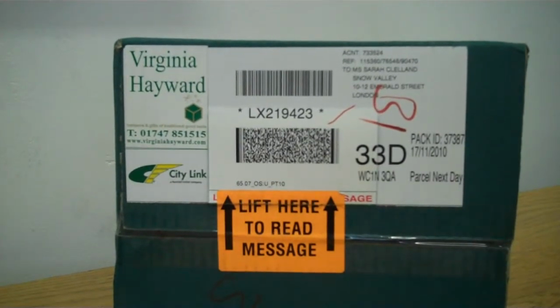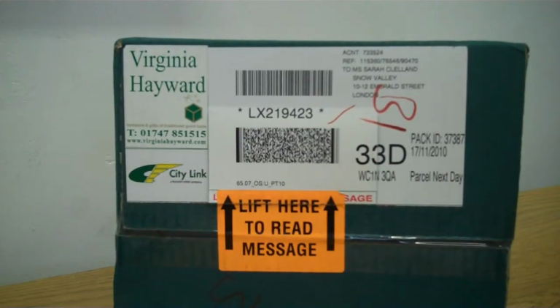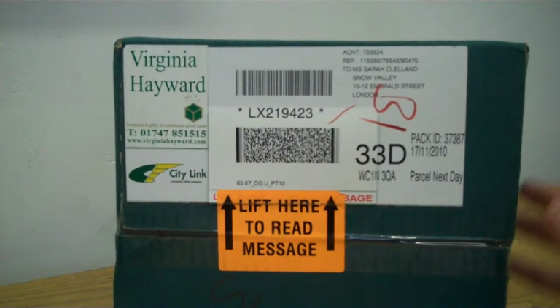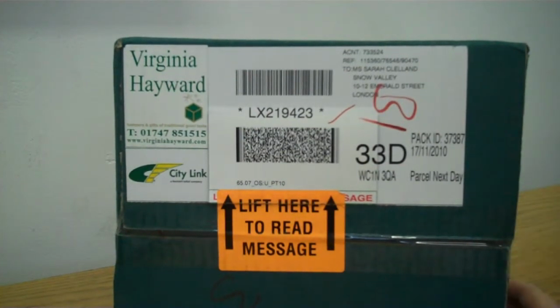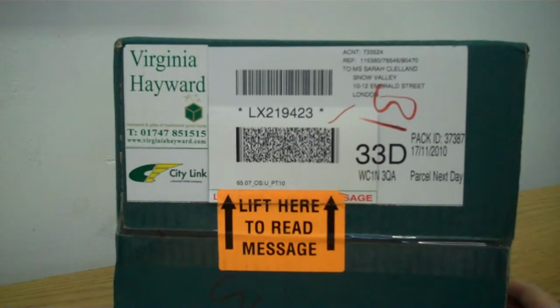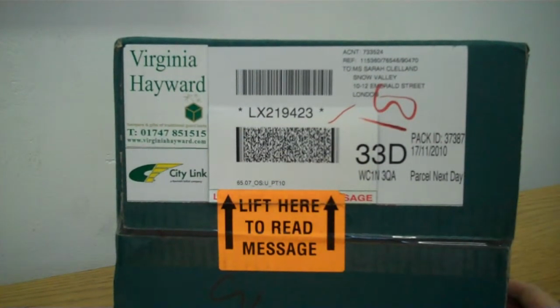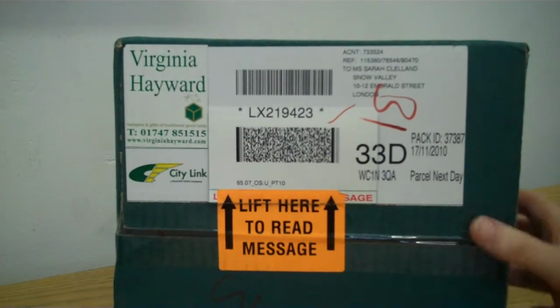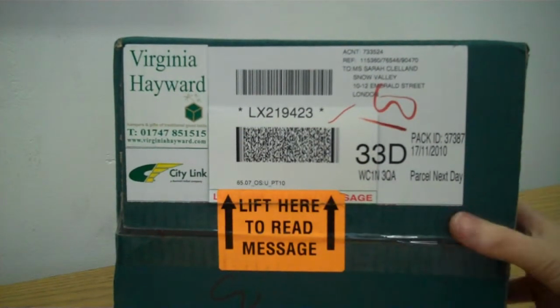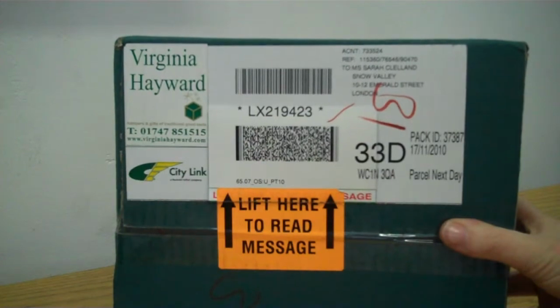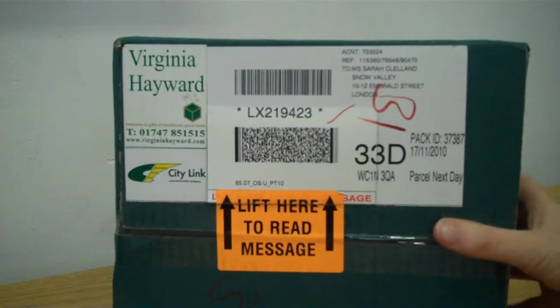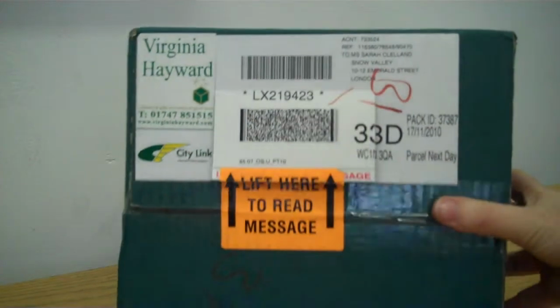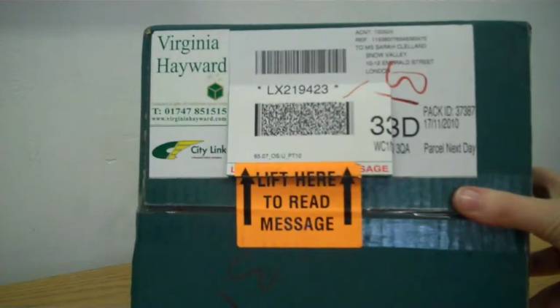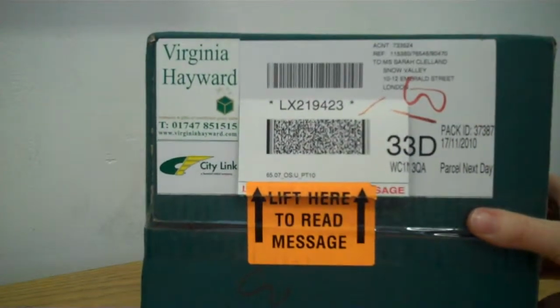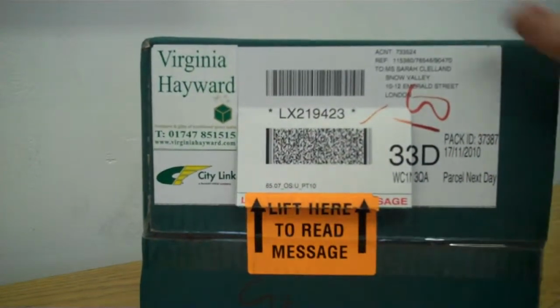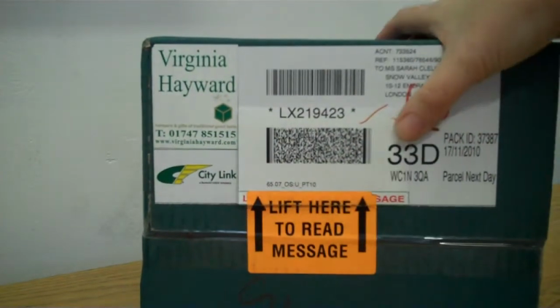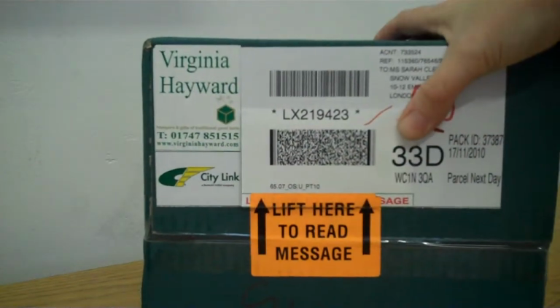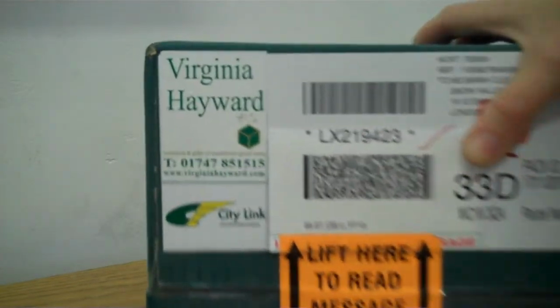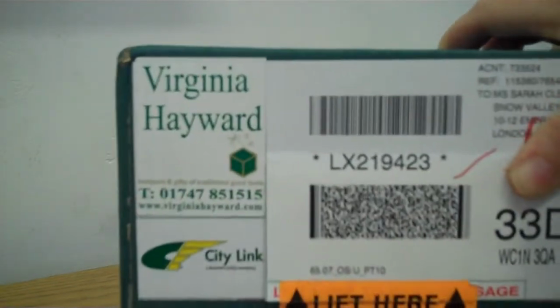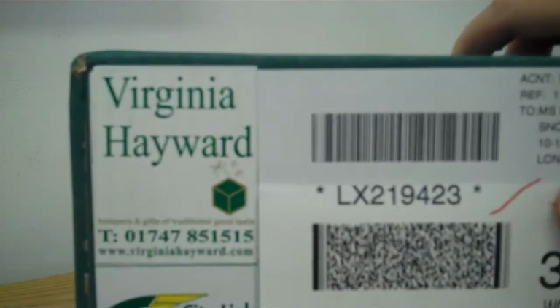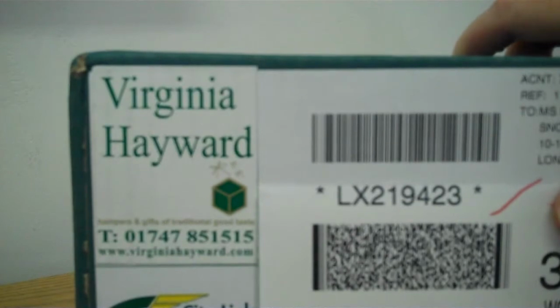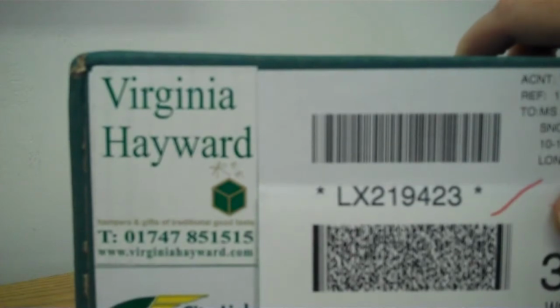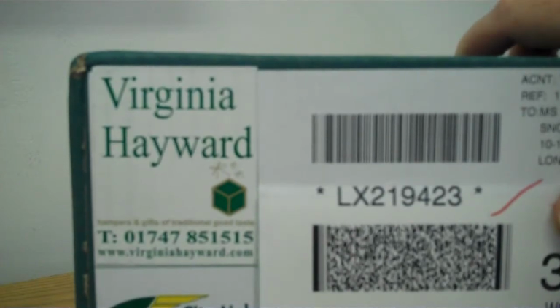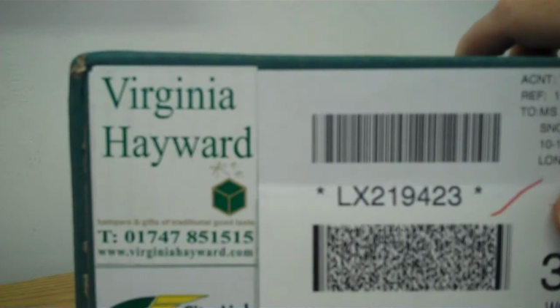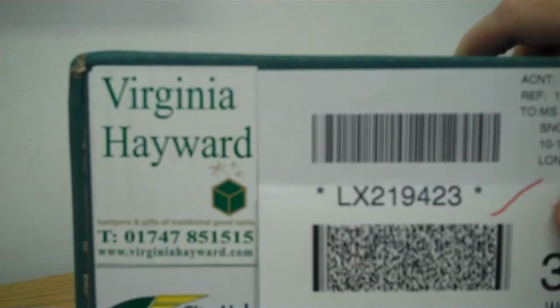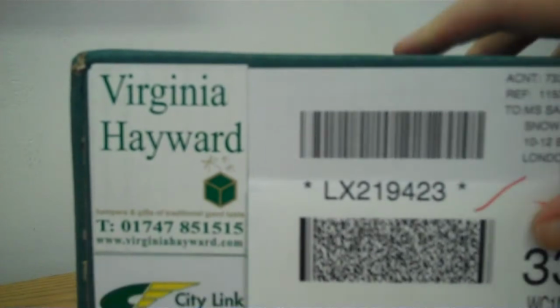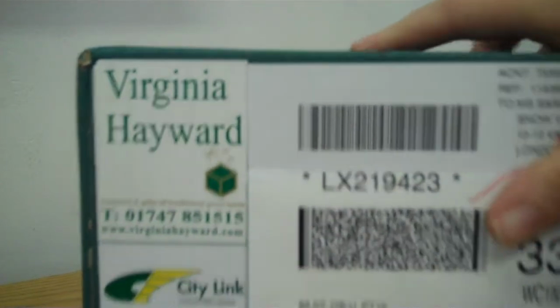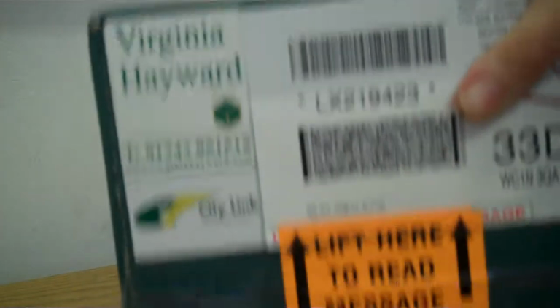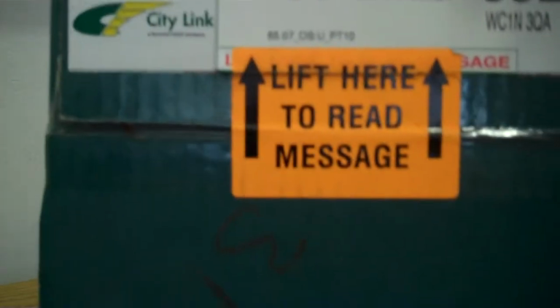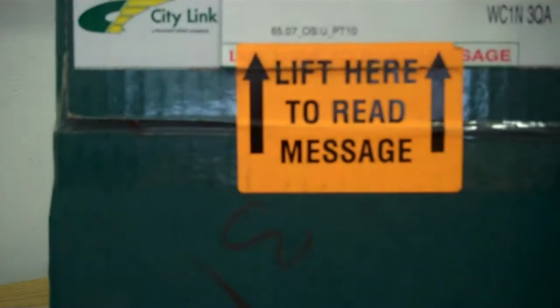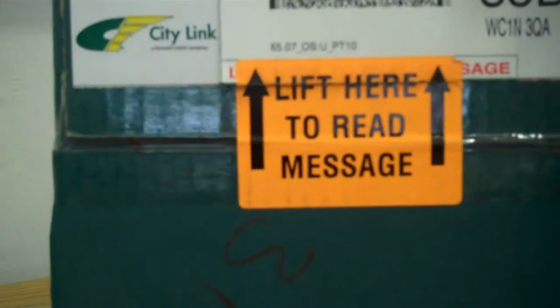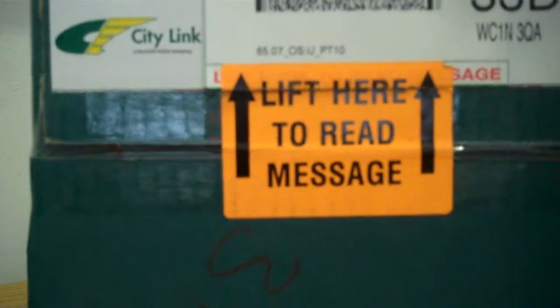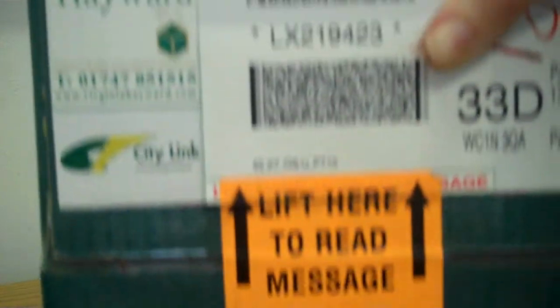This is our delivery from Virginia Haywood. As you can see, it's a nice, neat green box, clearly labelled up — Virginia Haywood — with a number if you needed to contact them. There's also a nice big orange label saying 'lift here to read message', which you can't miss.